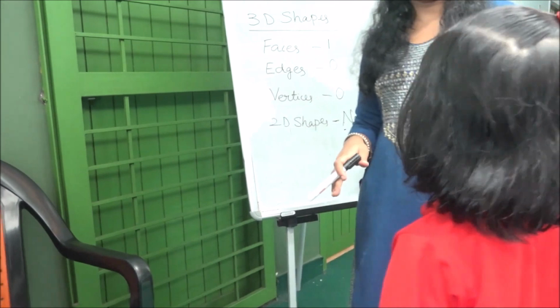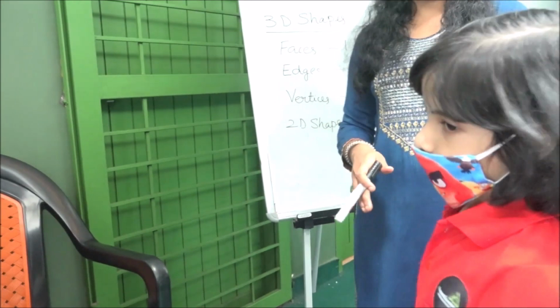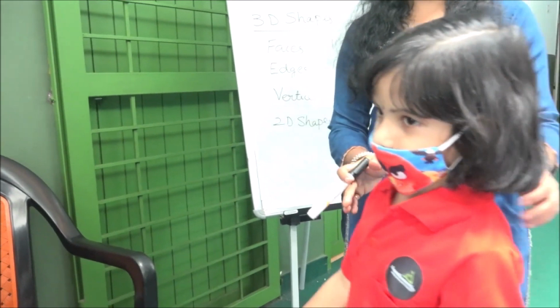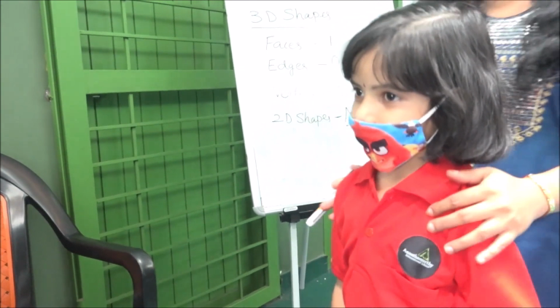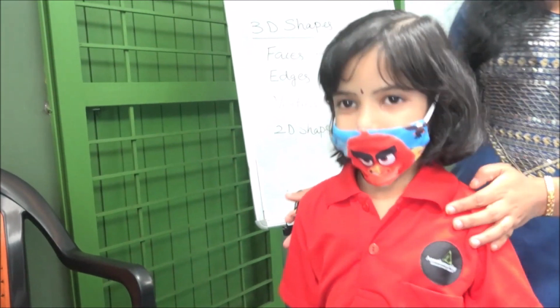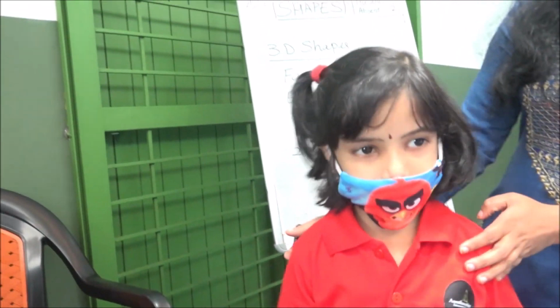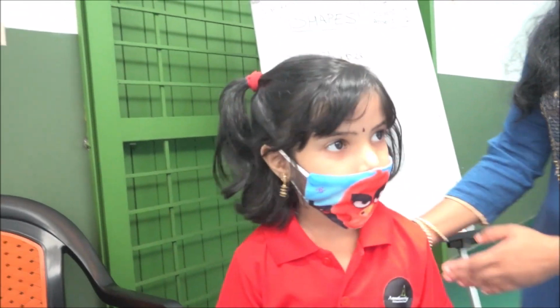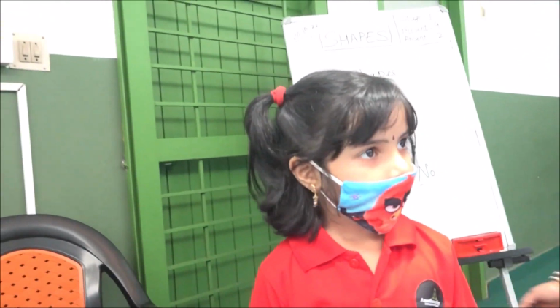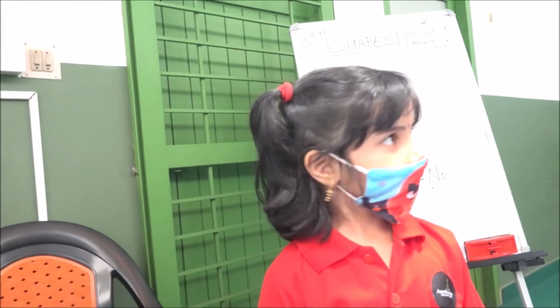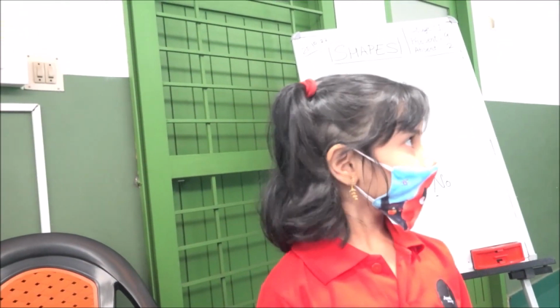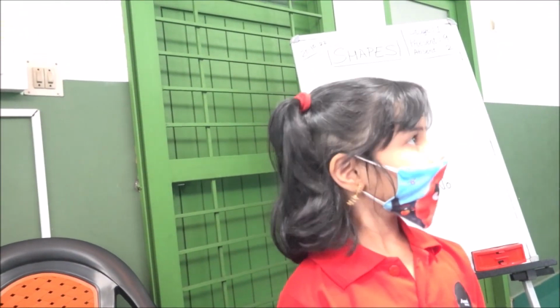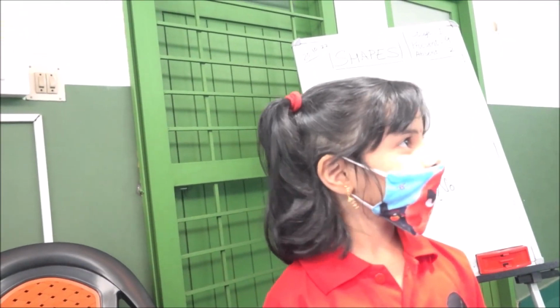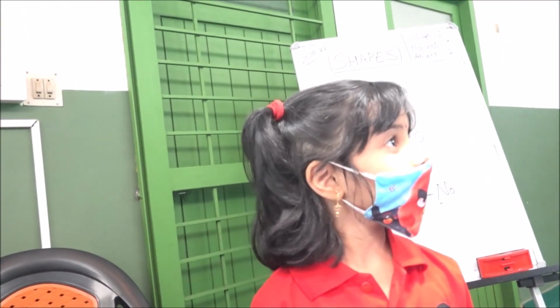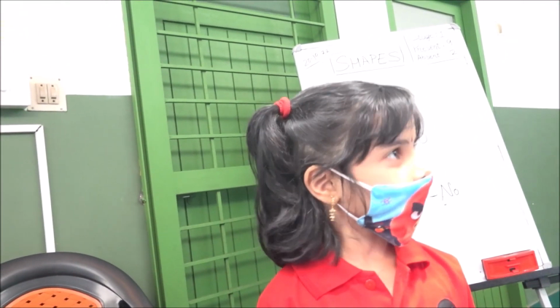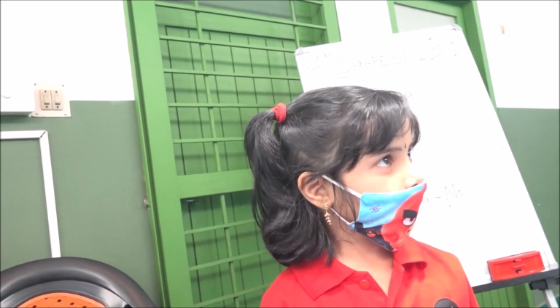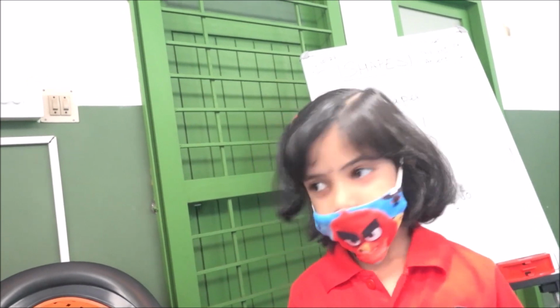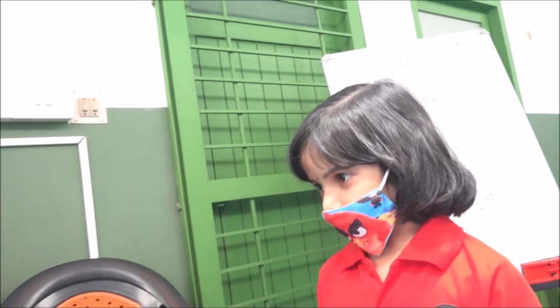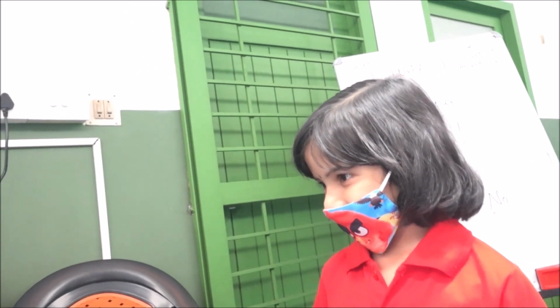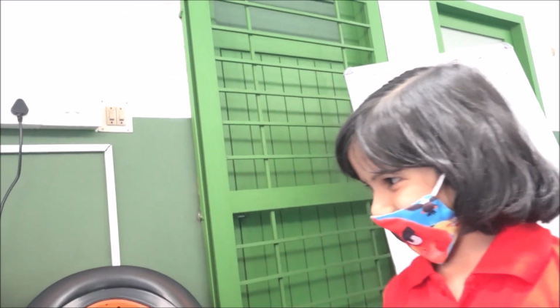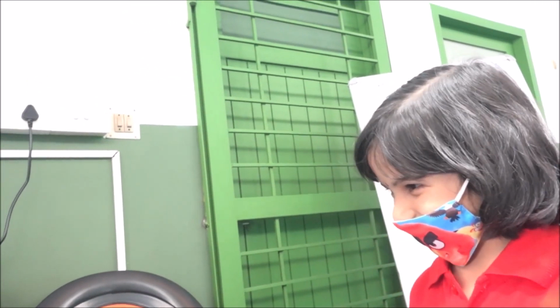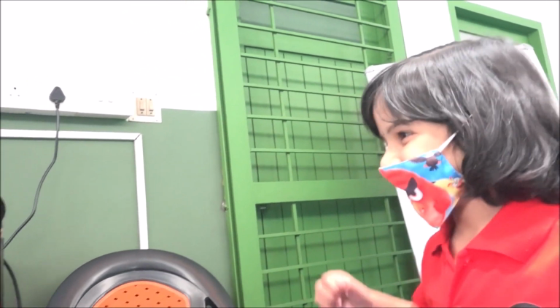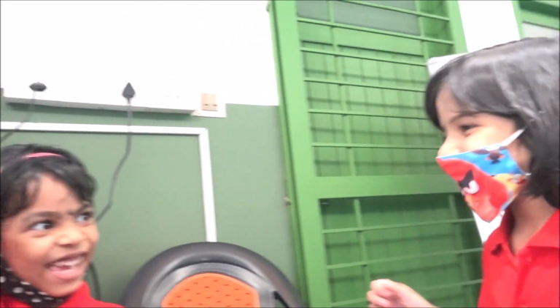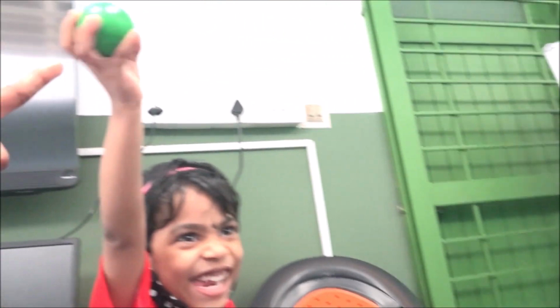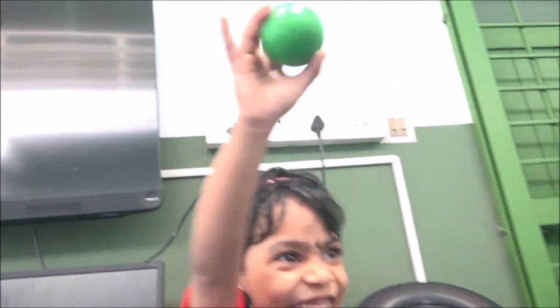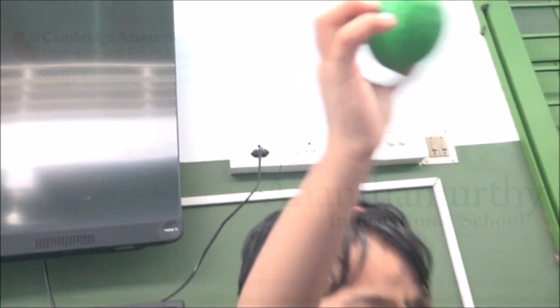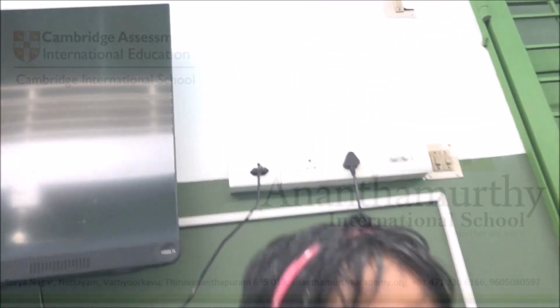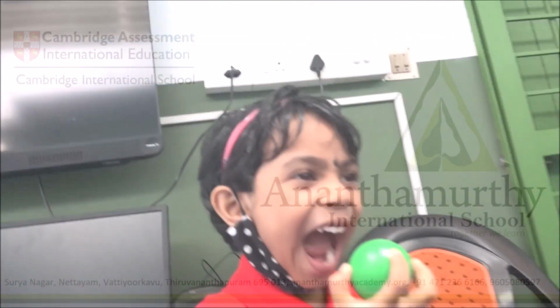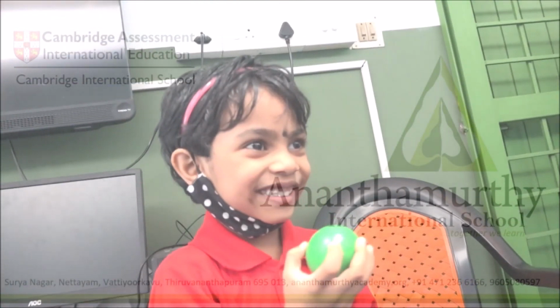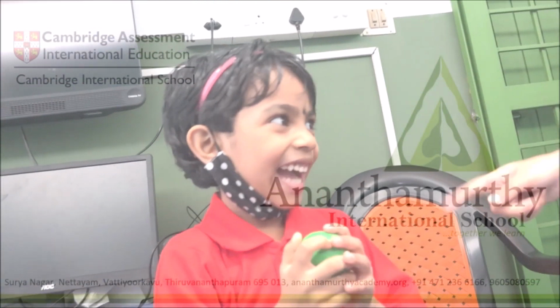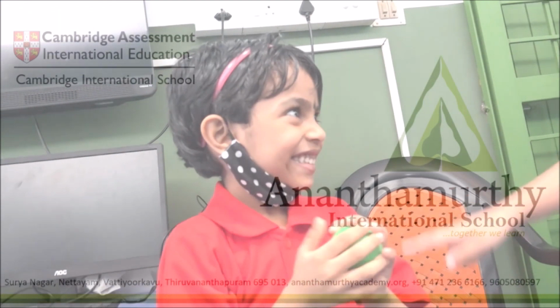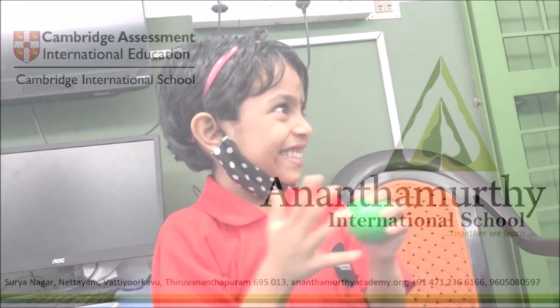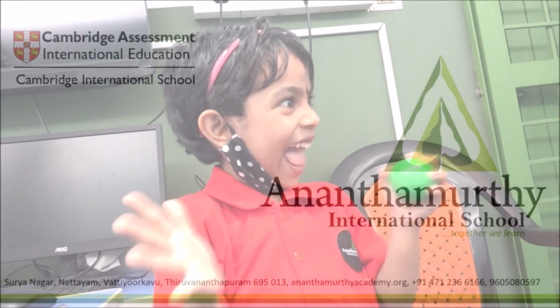Now can you just move? So now can you say which 3D shape is that? Yes. Sphere. Sphere. Let's check whether it's correct. Yes! Yes! I got it. Yes, I got it!